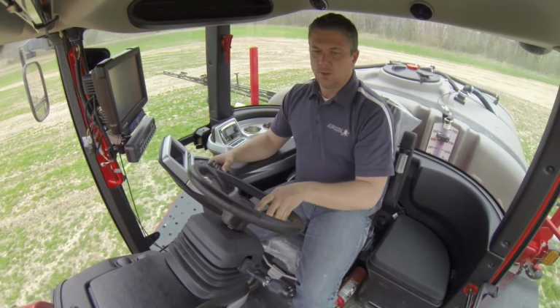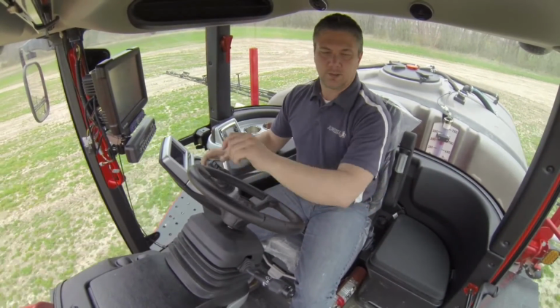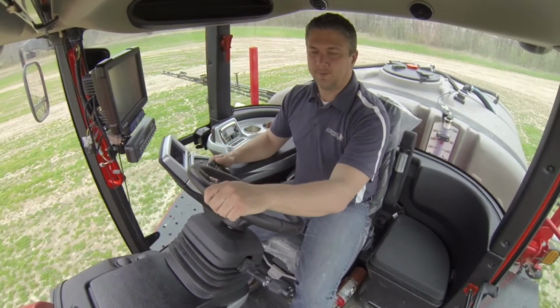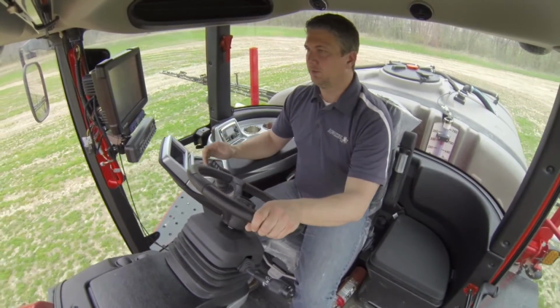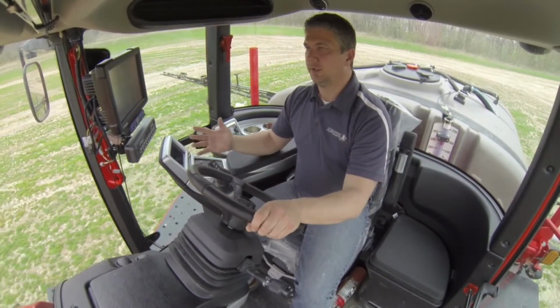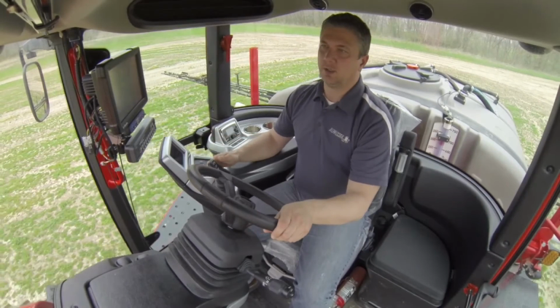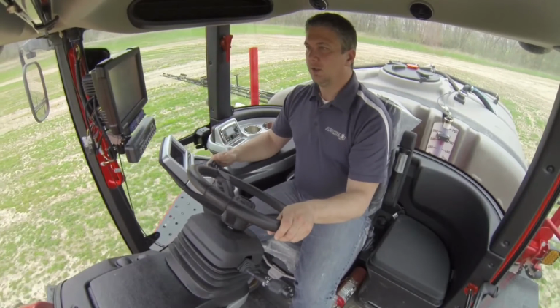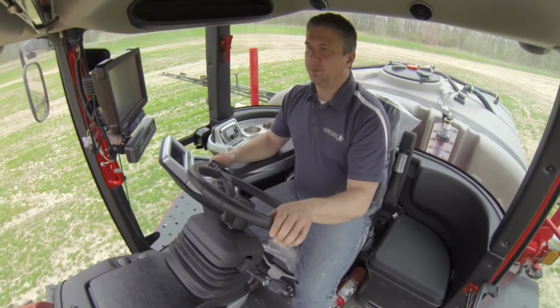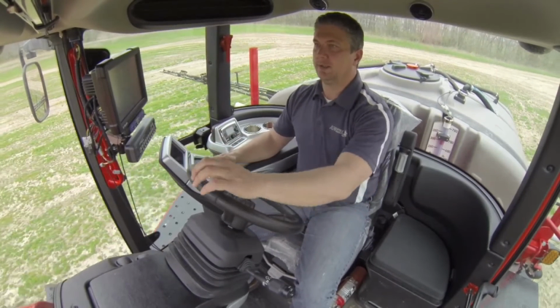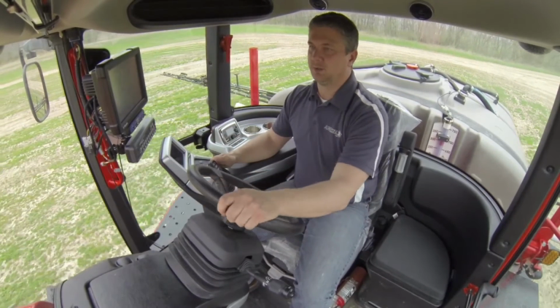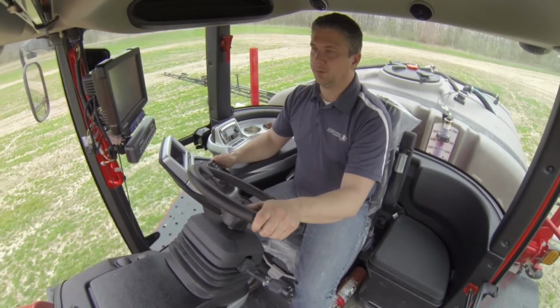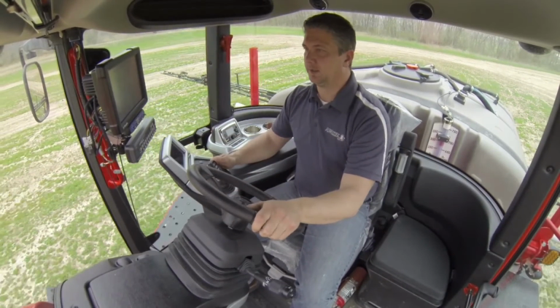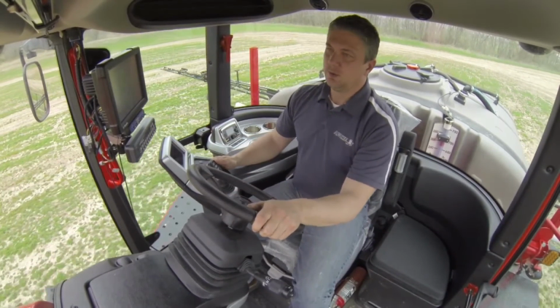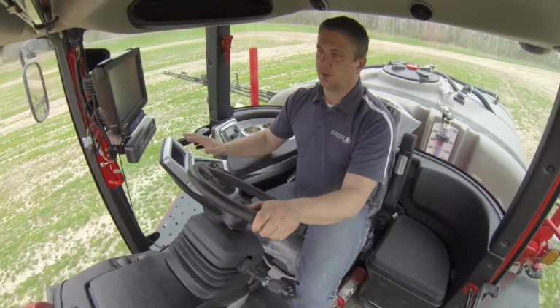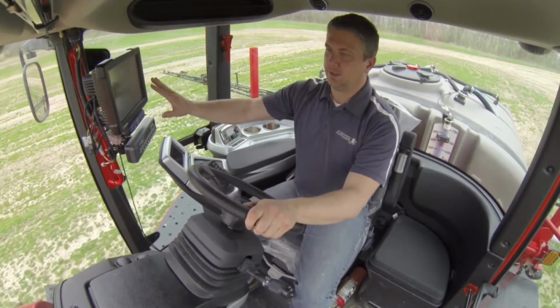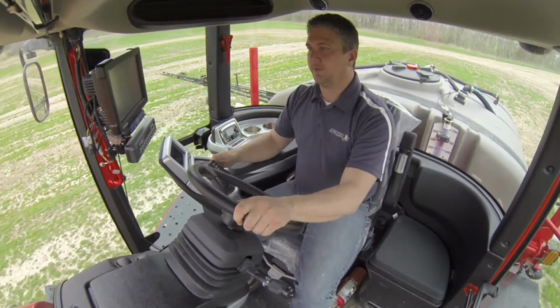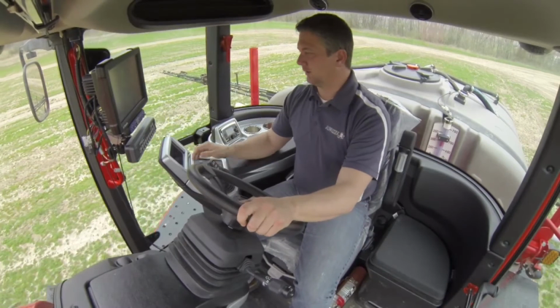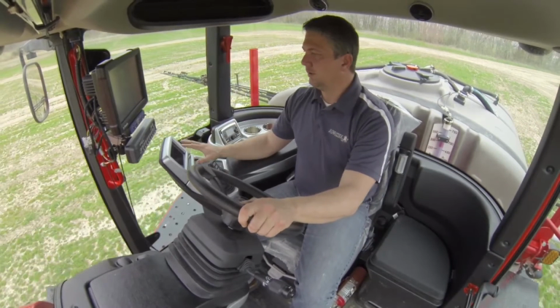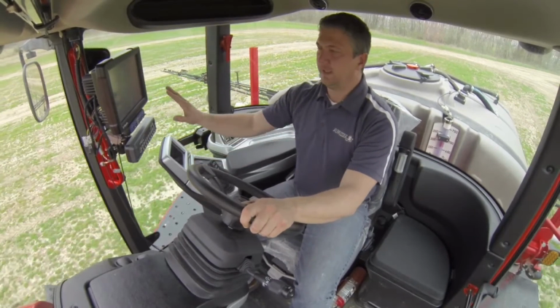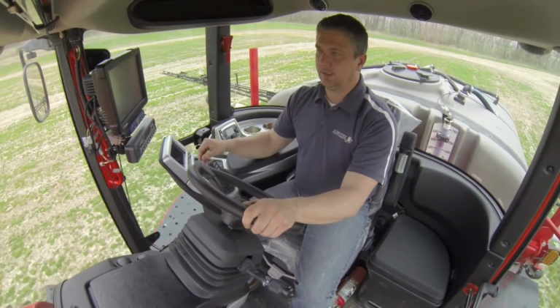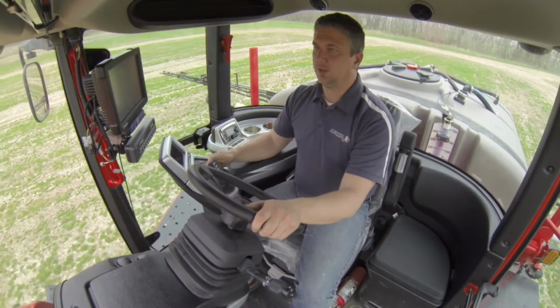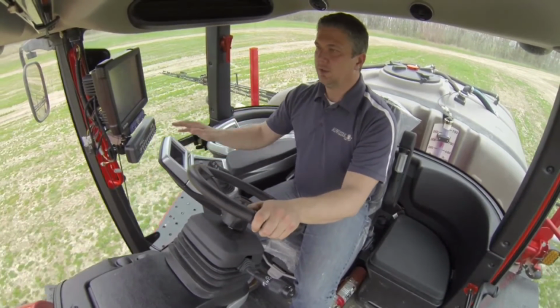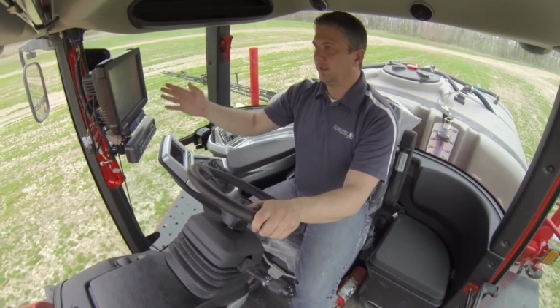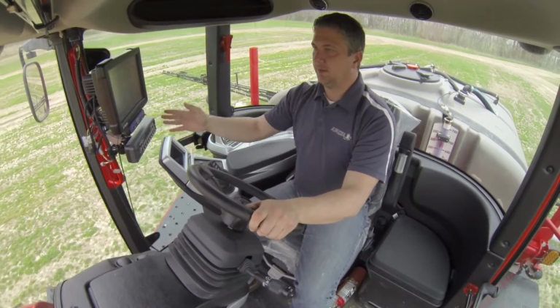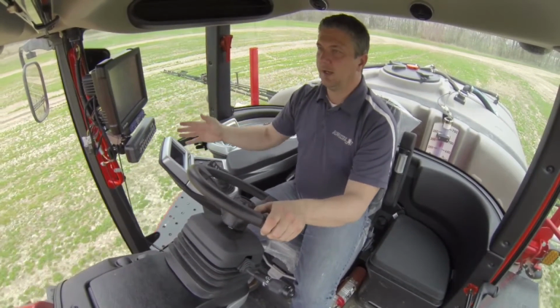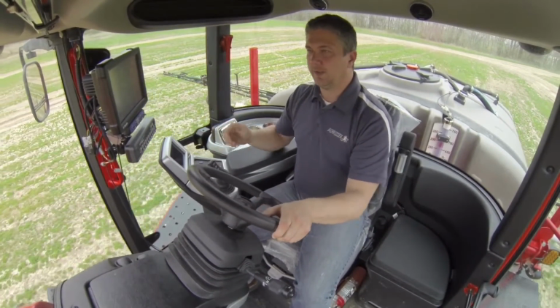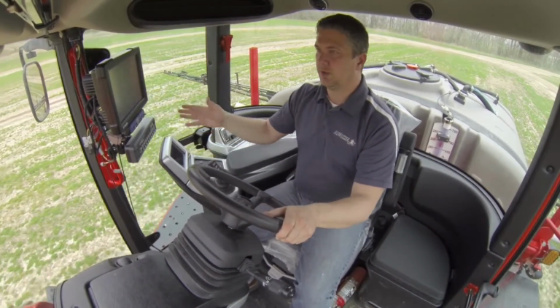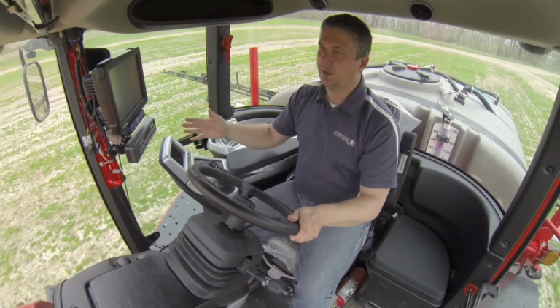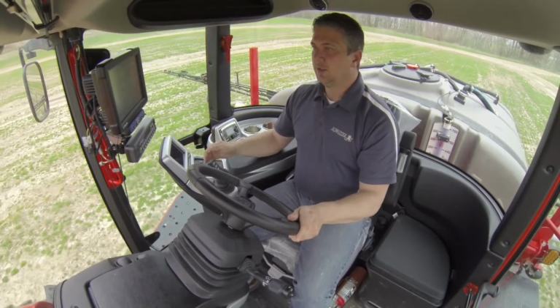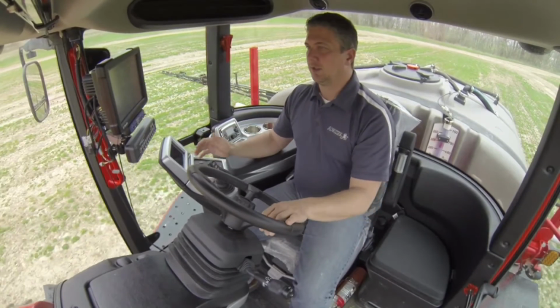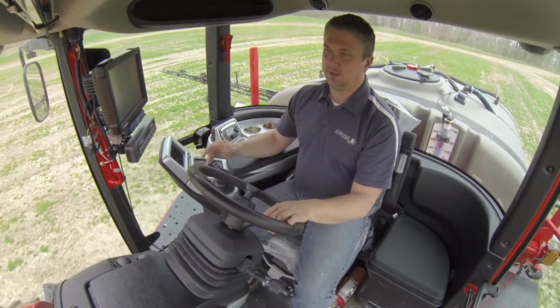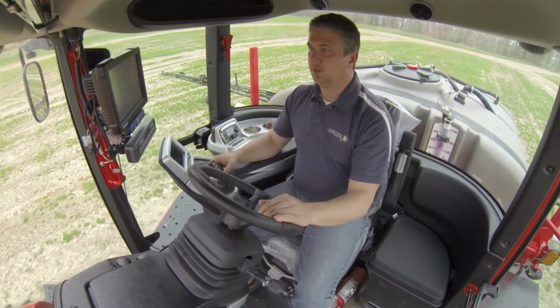From the factory, we will still install Raven products as well as Trimble products, which are located just above our console — very easy to get to, right in the same line. Everything is streamlined, so it's a lot easier to use.